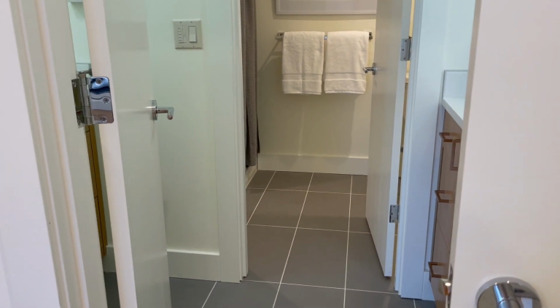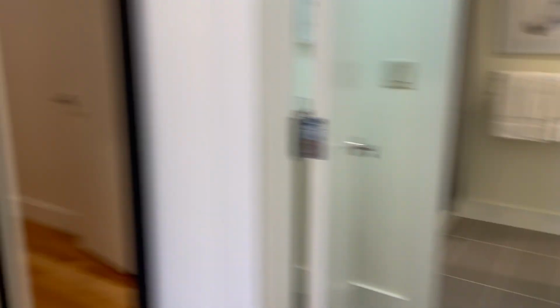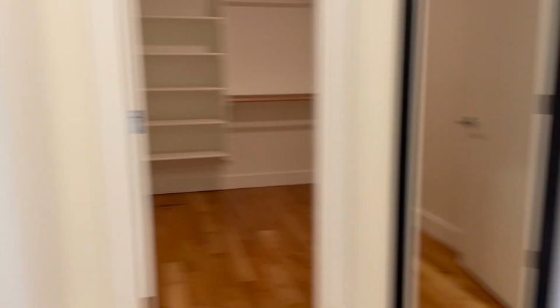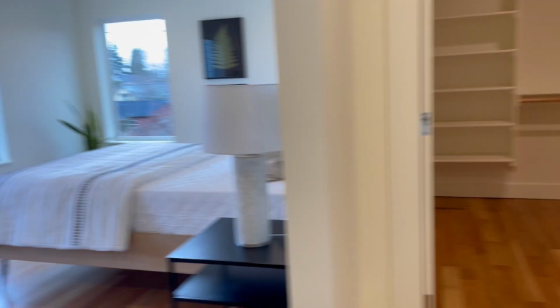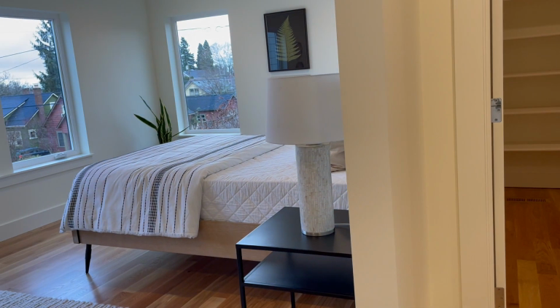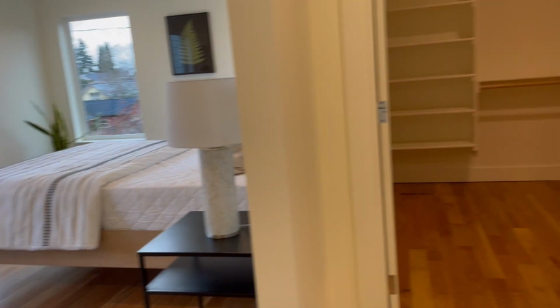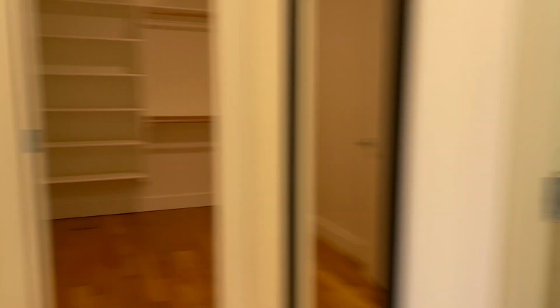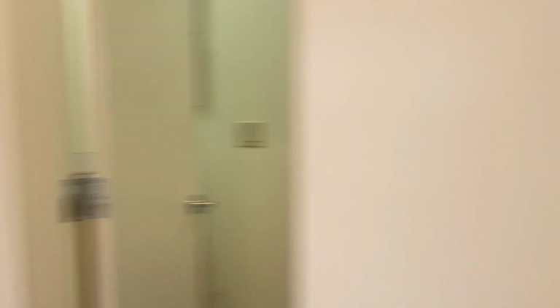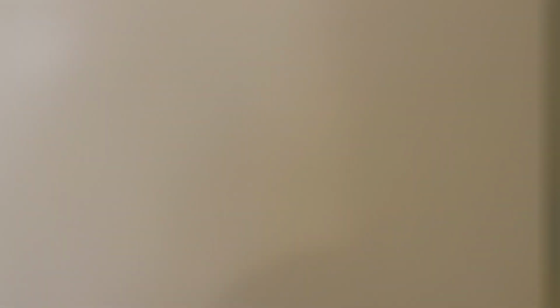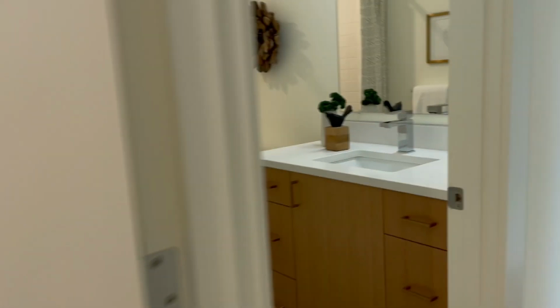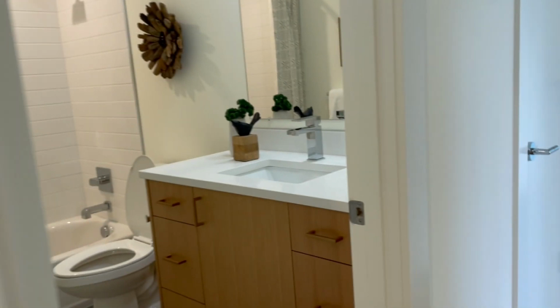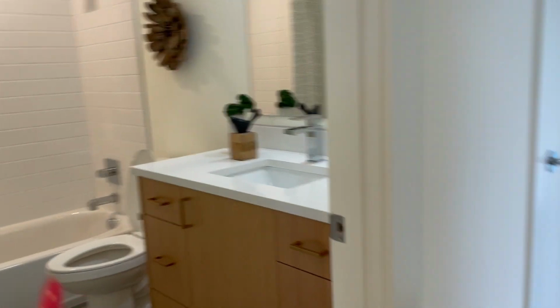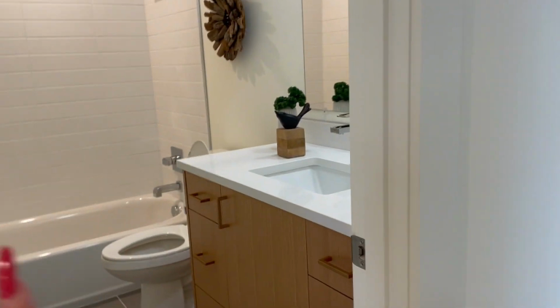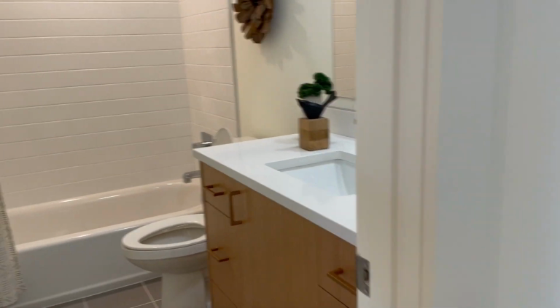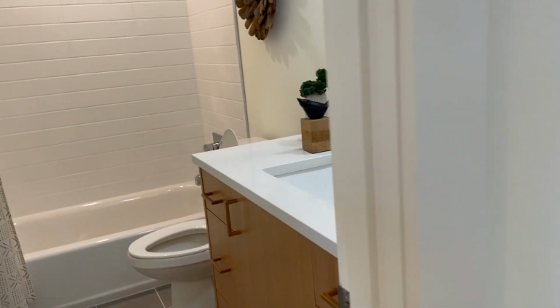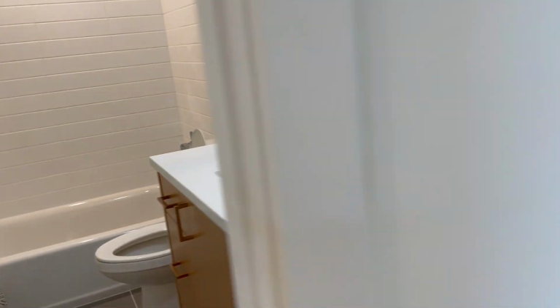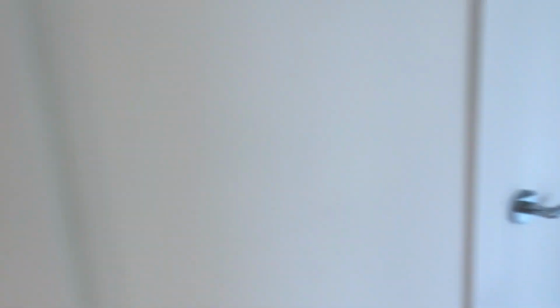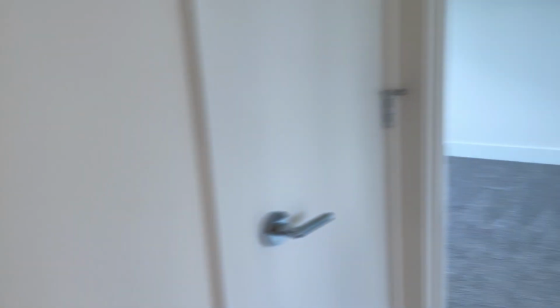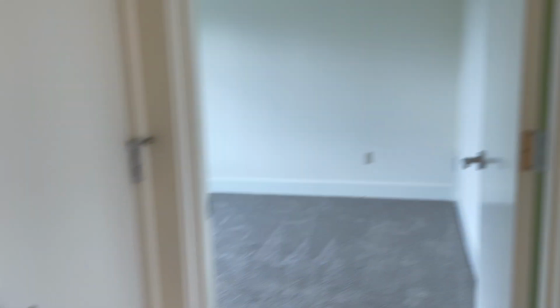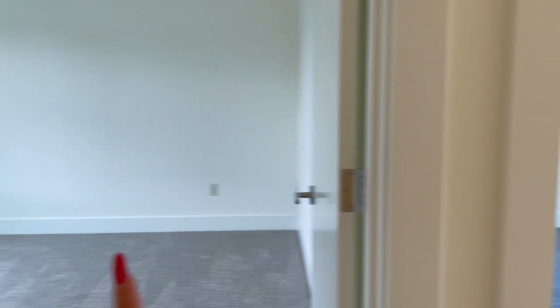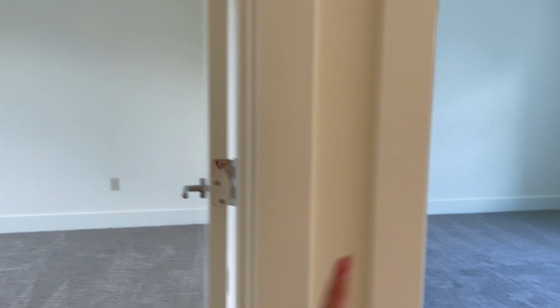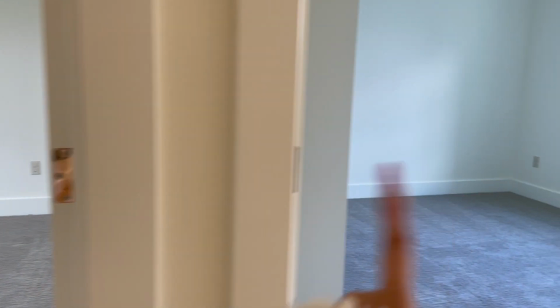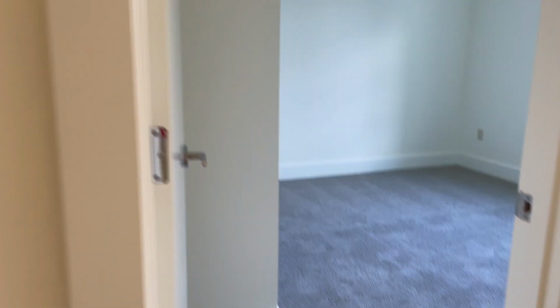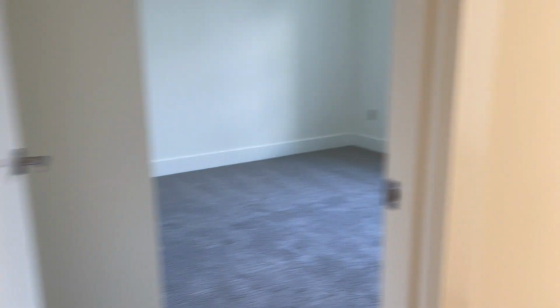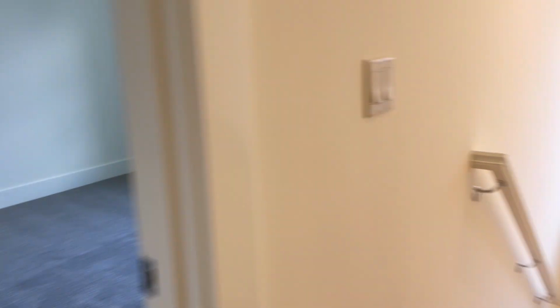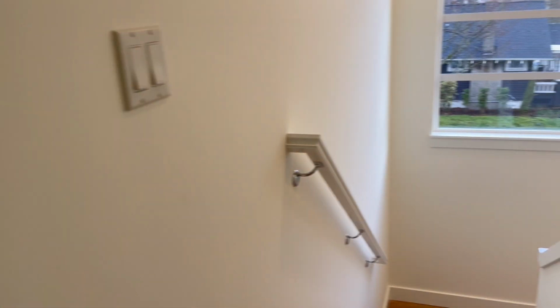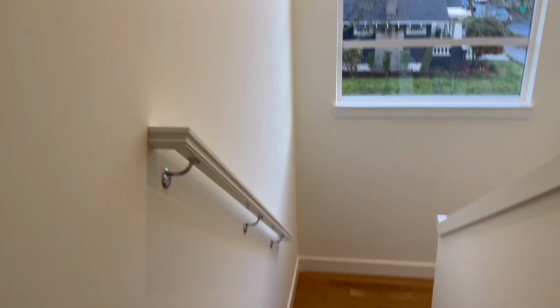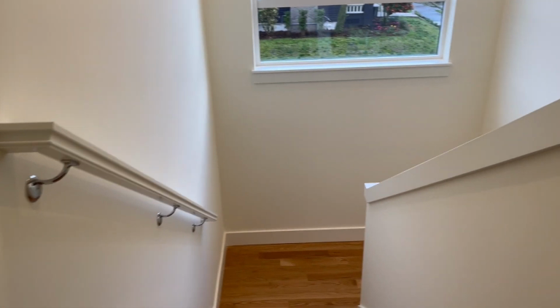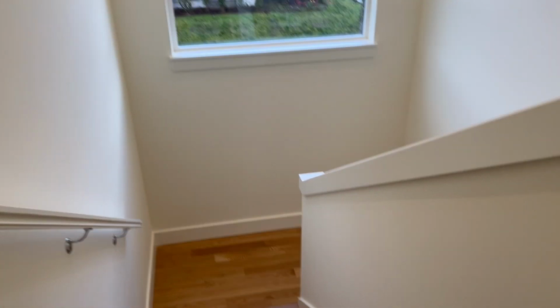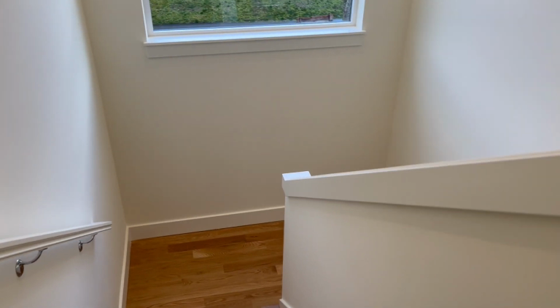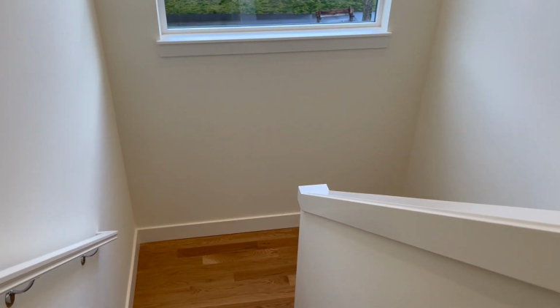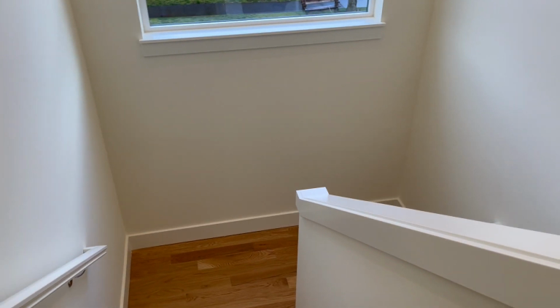So that's our upstairs — we have the master bathroom, the master bedroom we just looked at, then the second full bathroom, and these two bedrooms. Now we're going to be going downstairs.